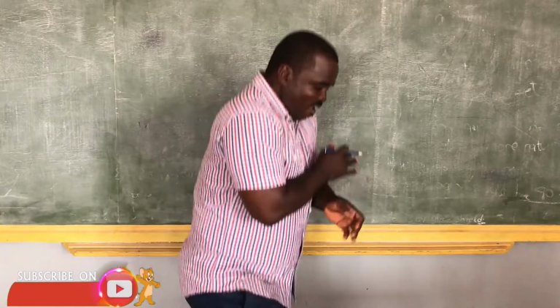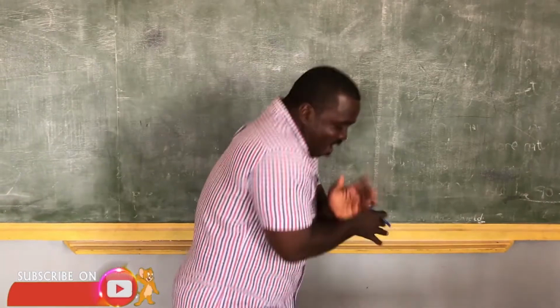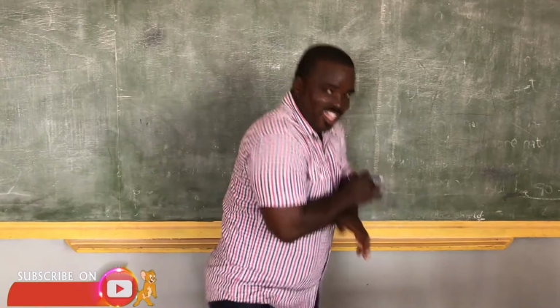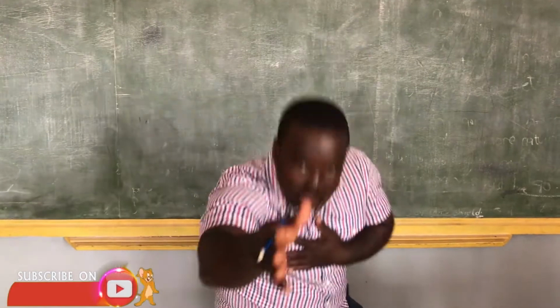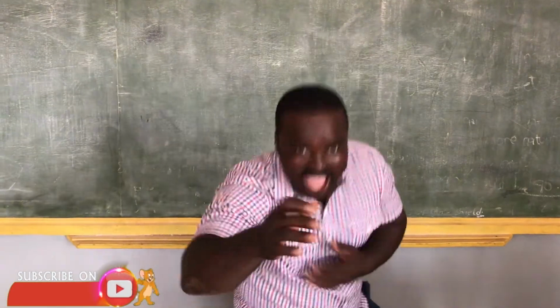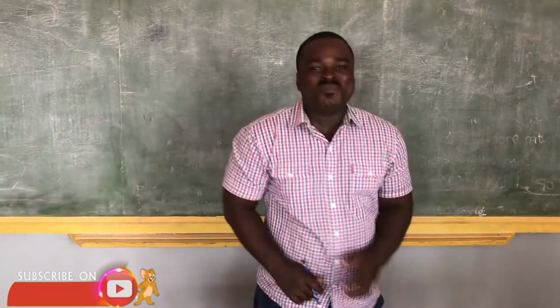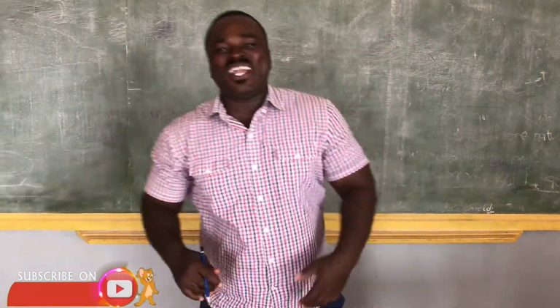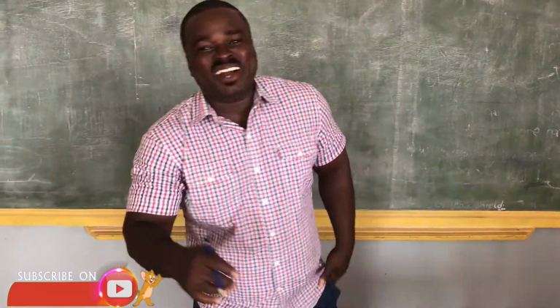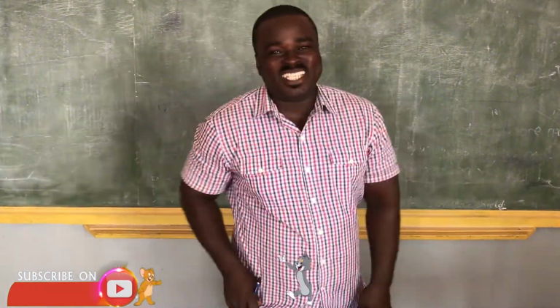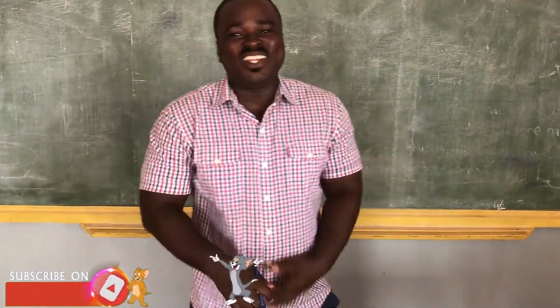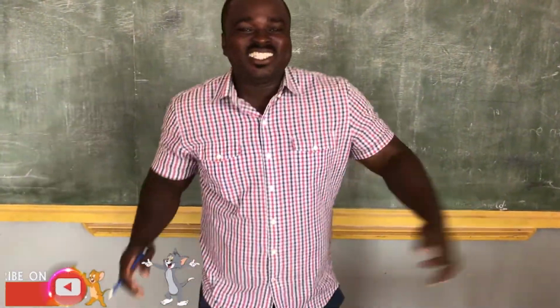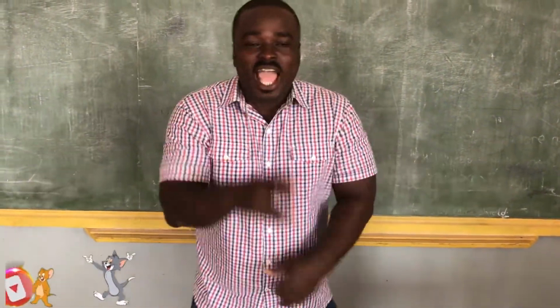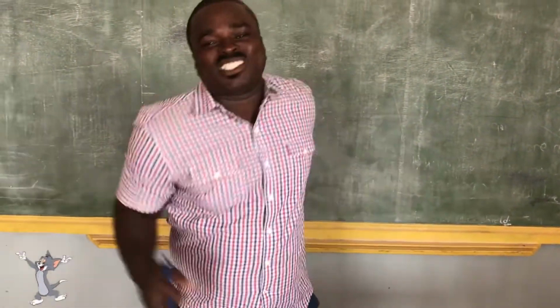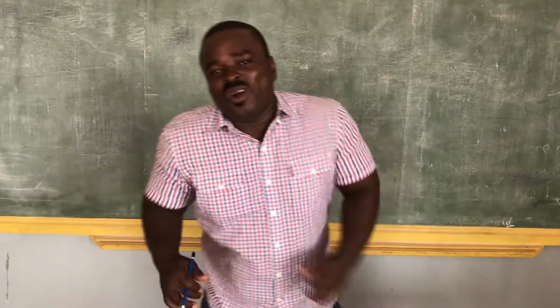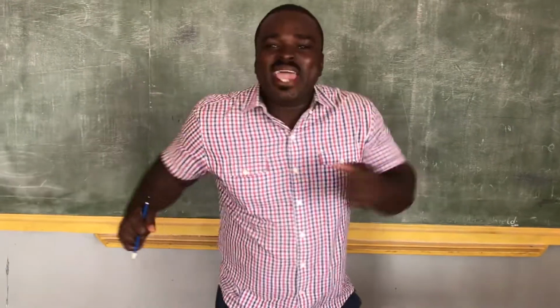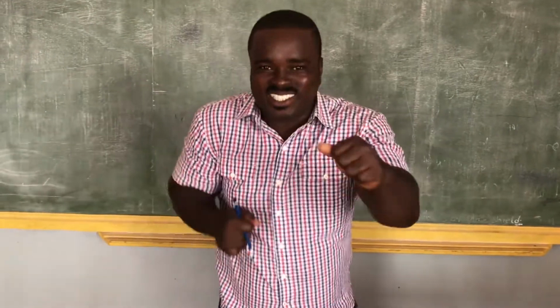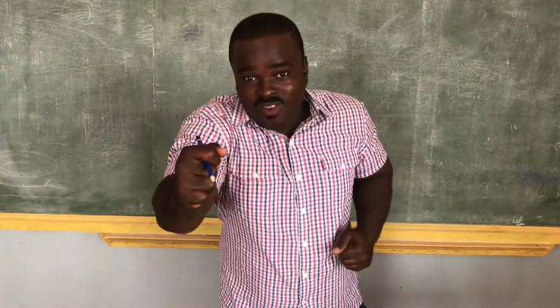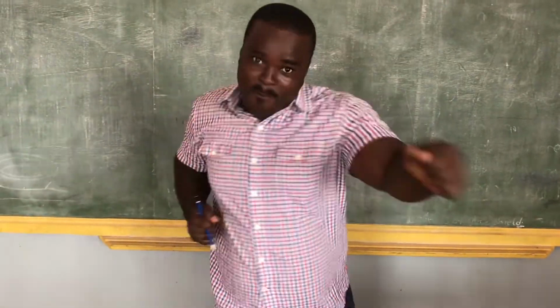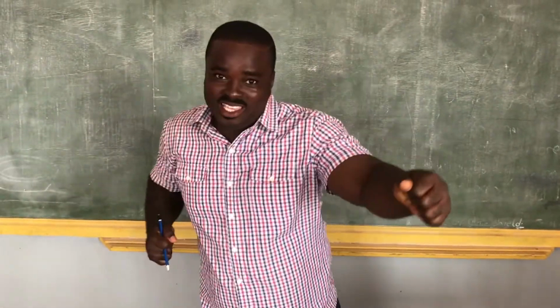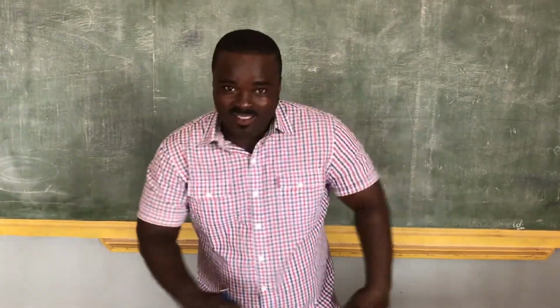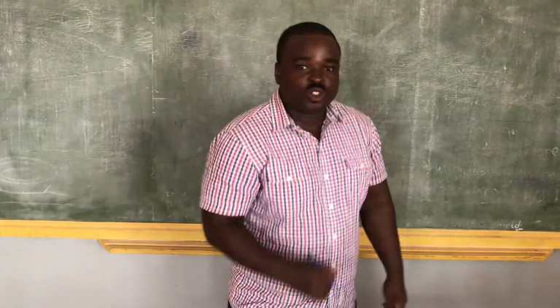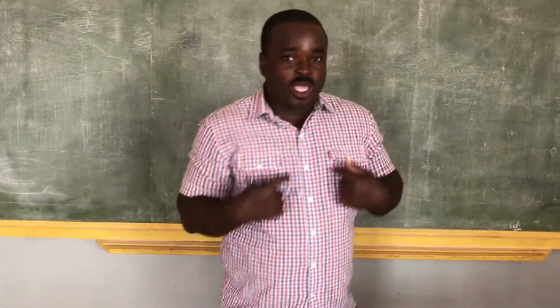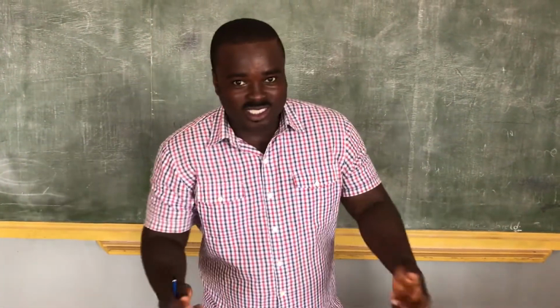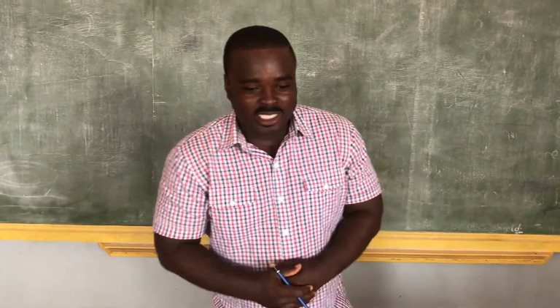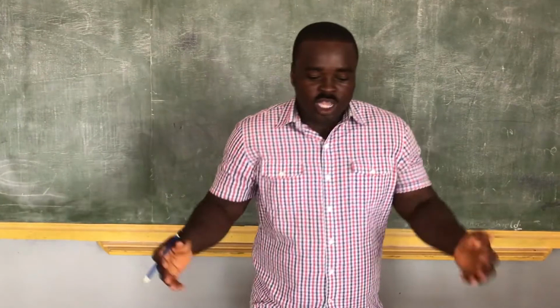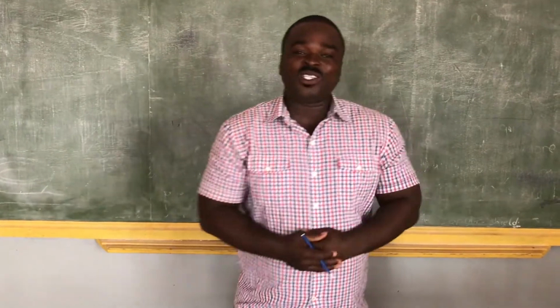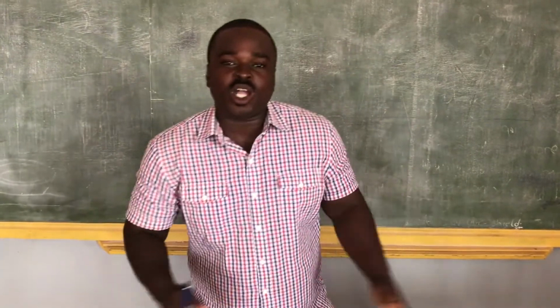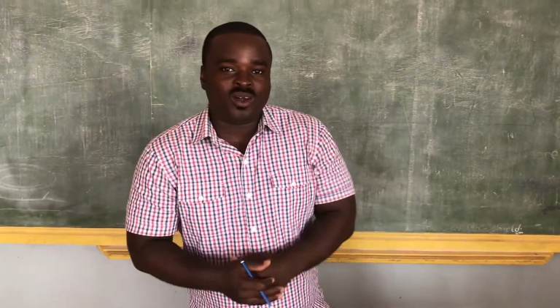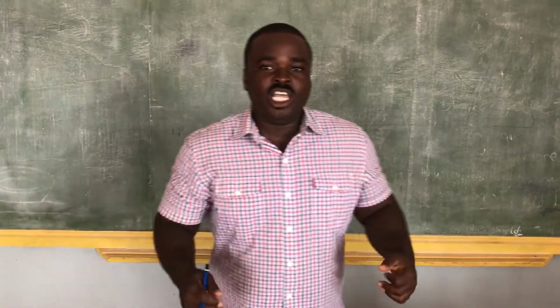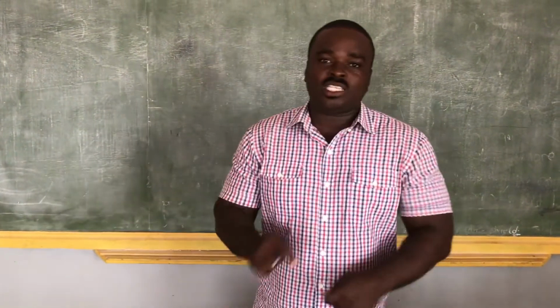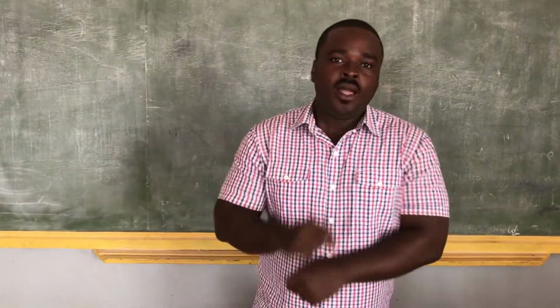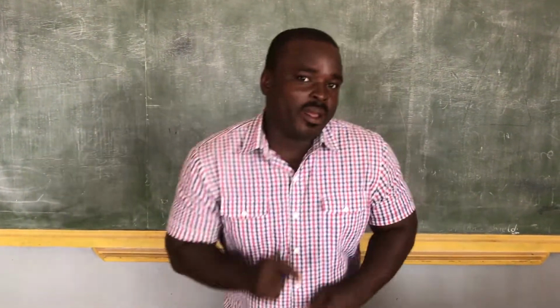Hey hey hey. Boza, my people. Welcome back once again. Make yourself happy, to boost your immune system. Today we're also going to talk about the rectangular pyramid.